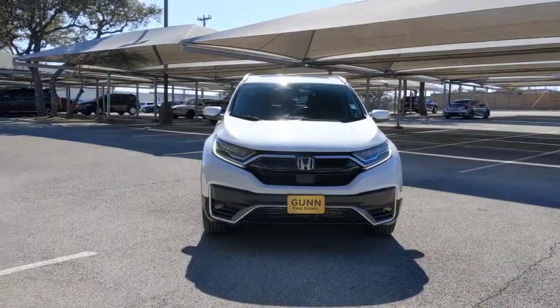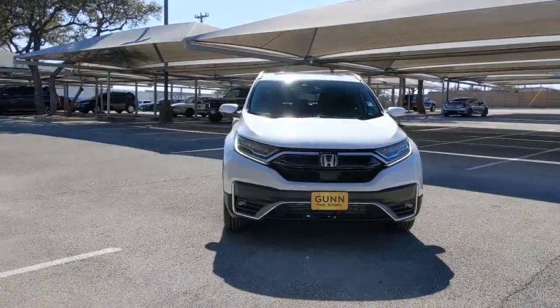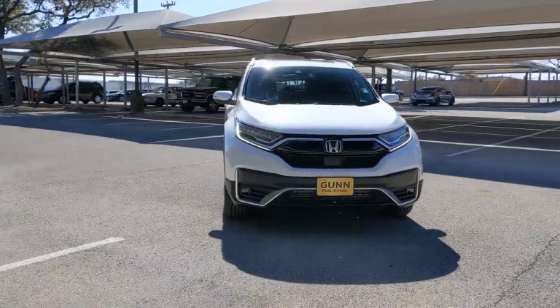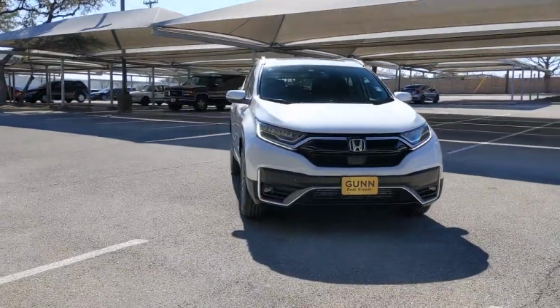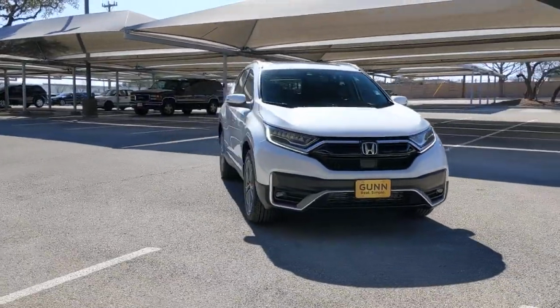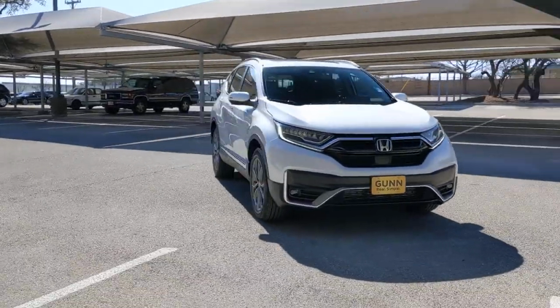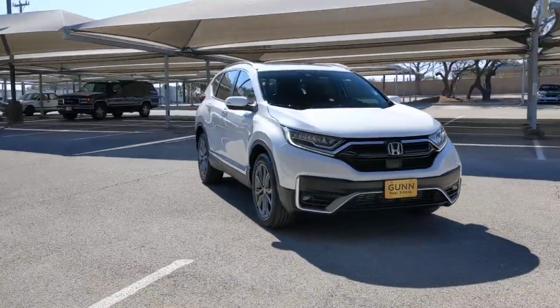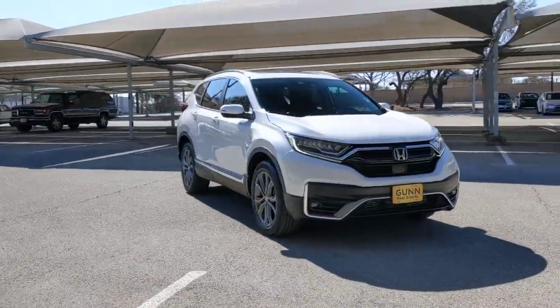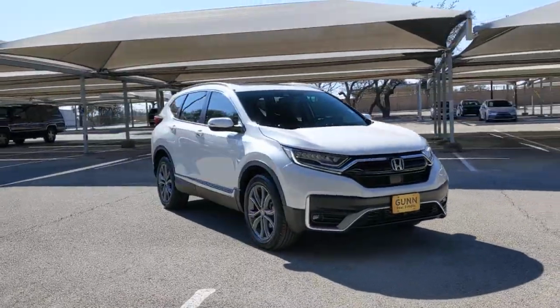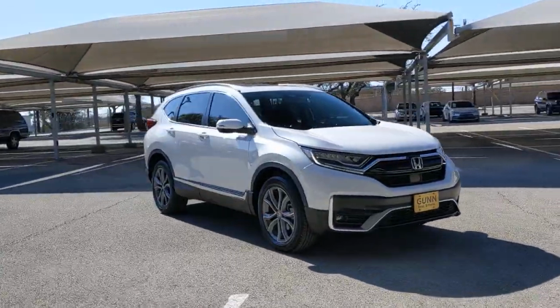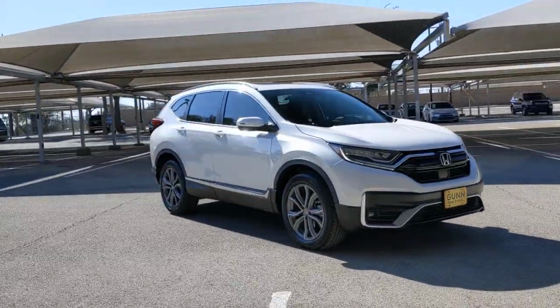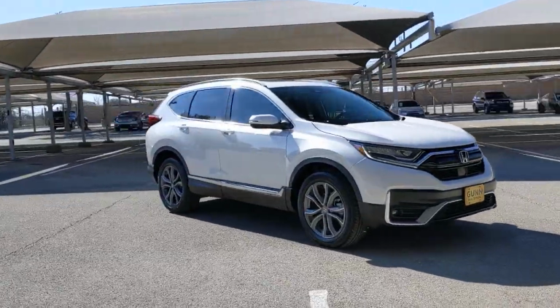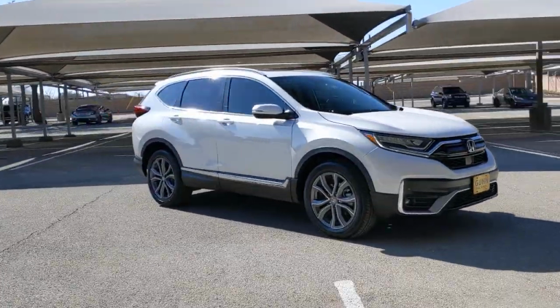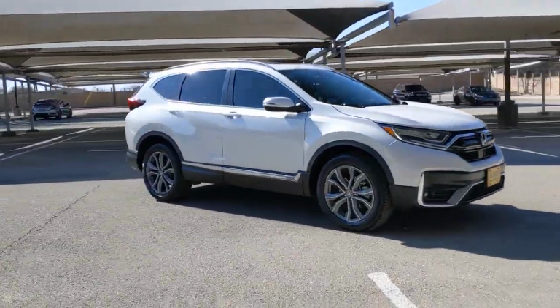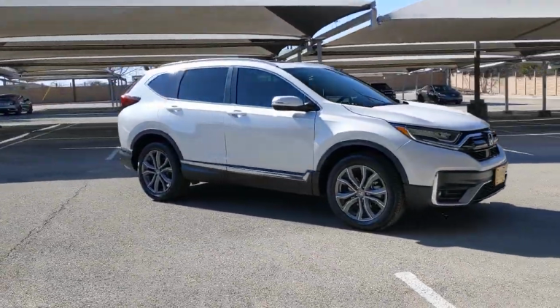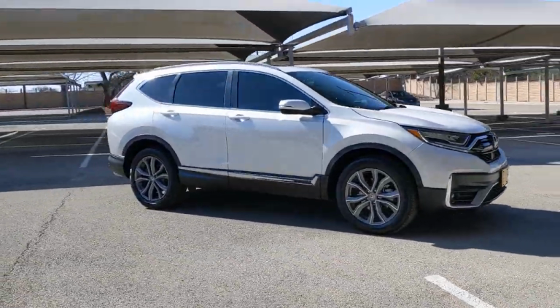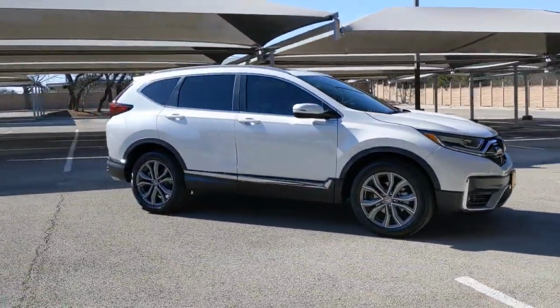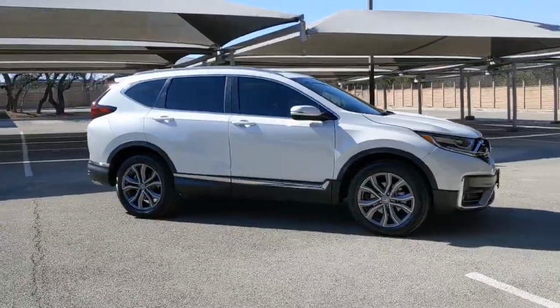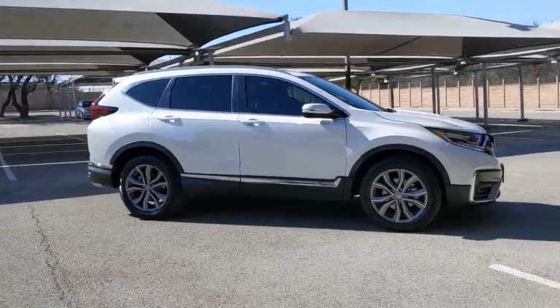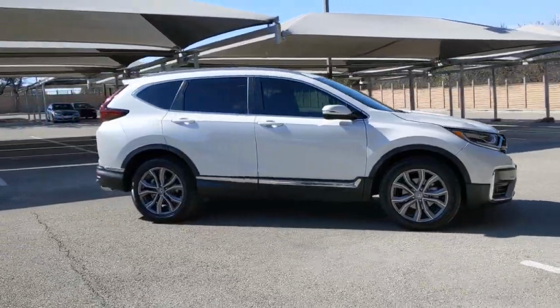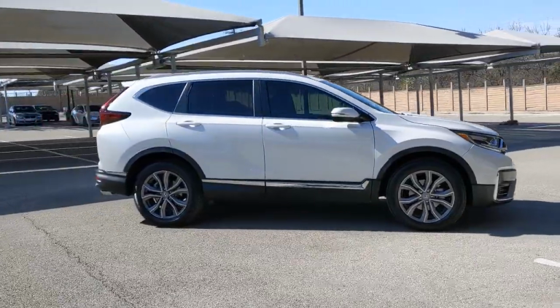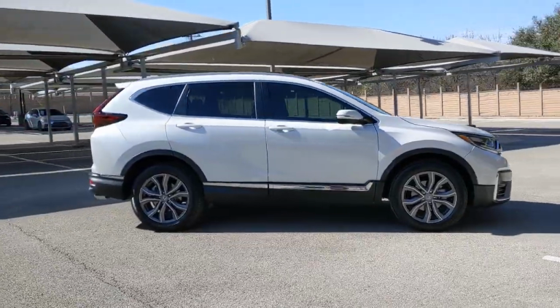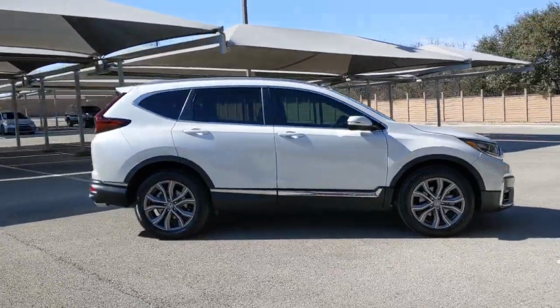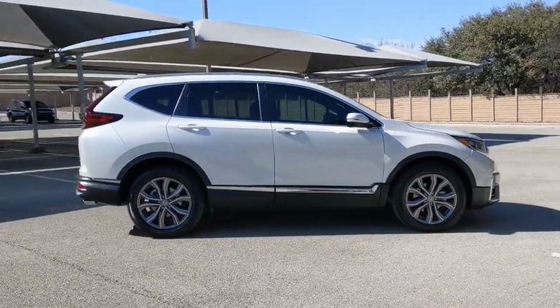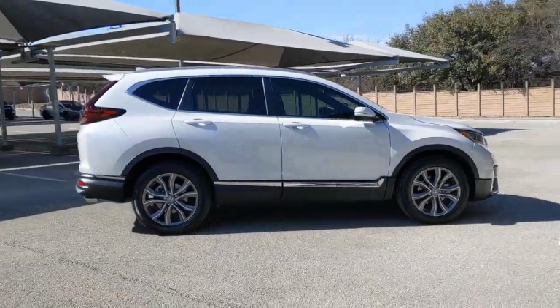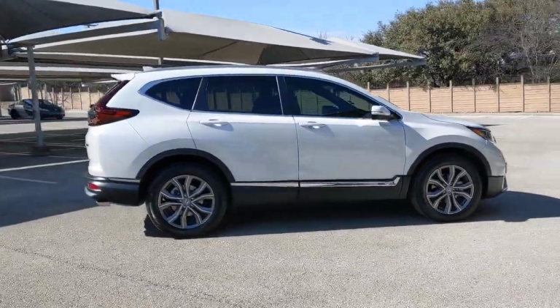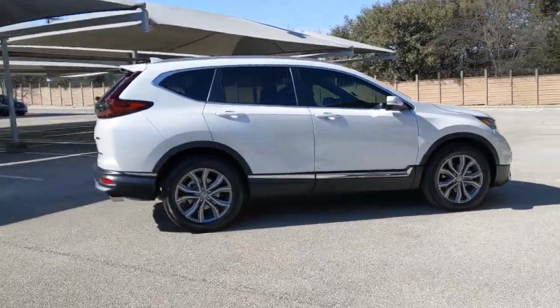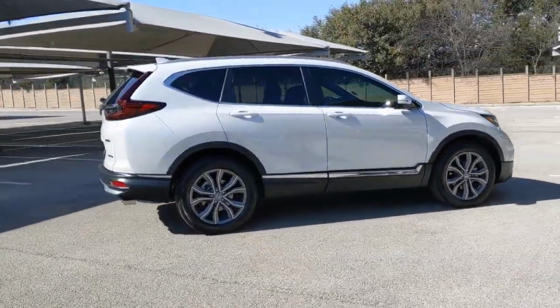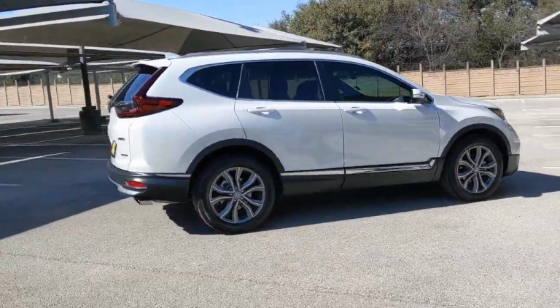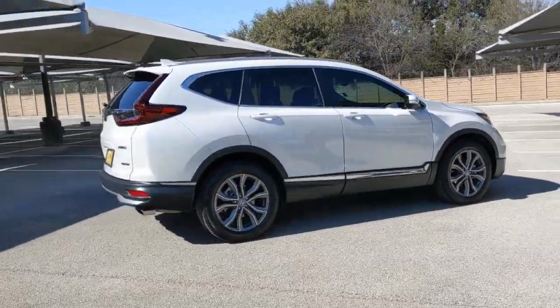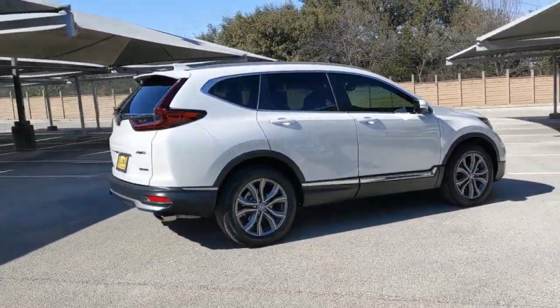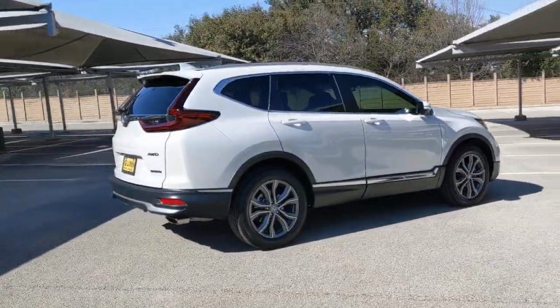This could be the car for you. The 2020 Honda CR-V. This vehicle still has fewer than 15,000 miles on the clock, so it won't last long.